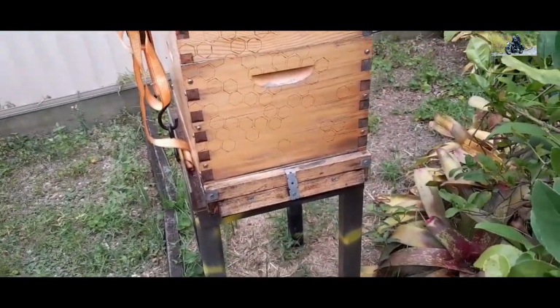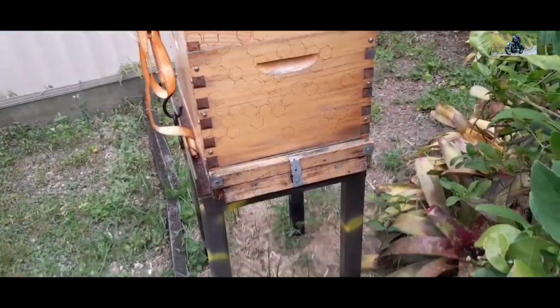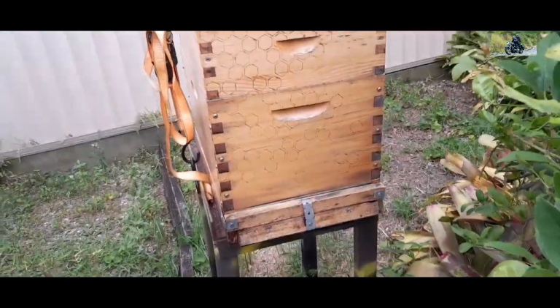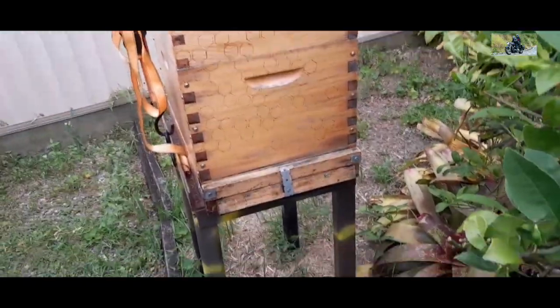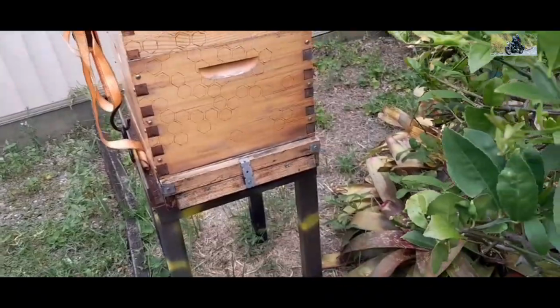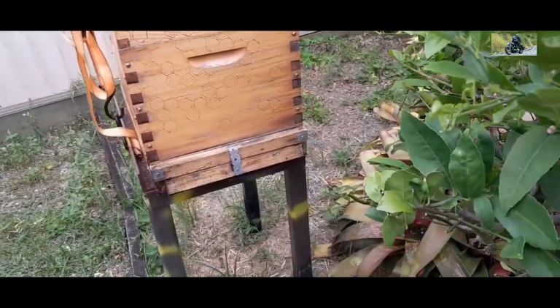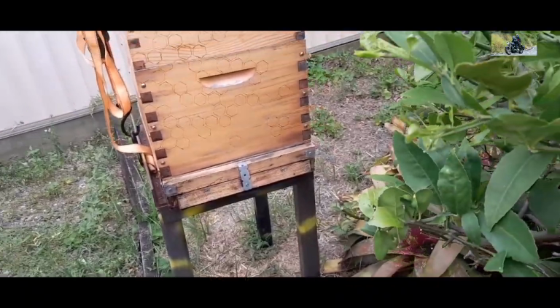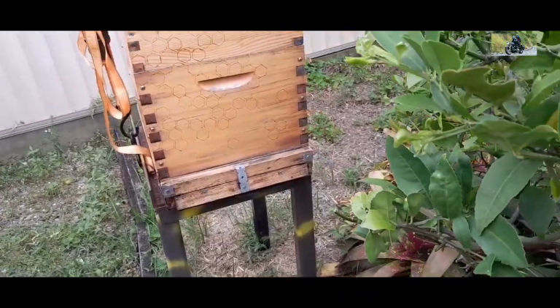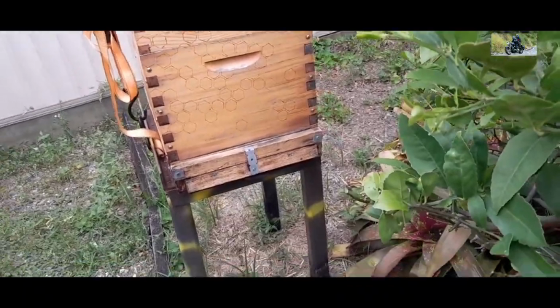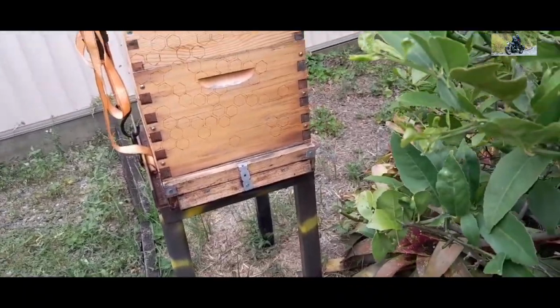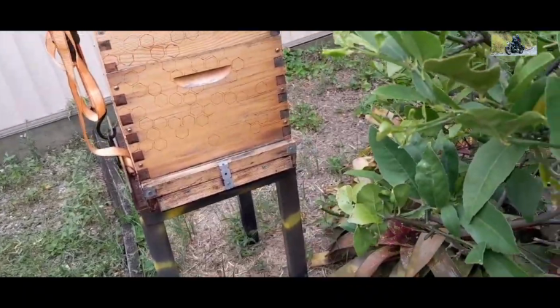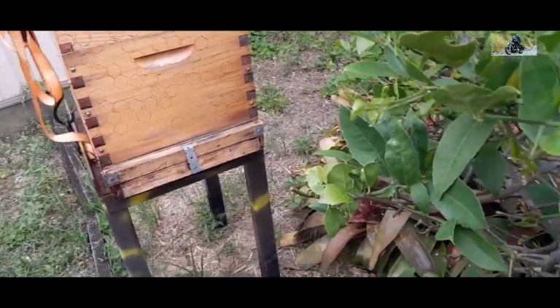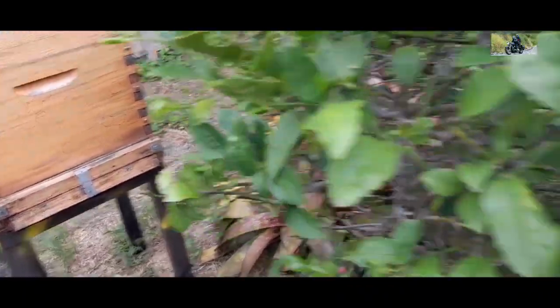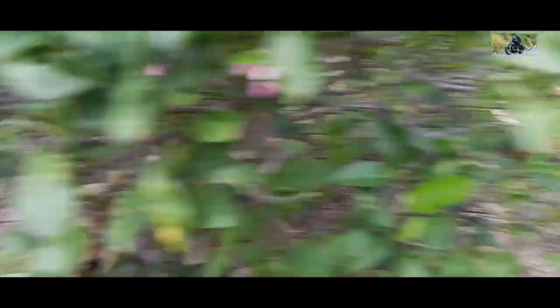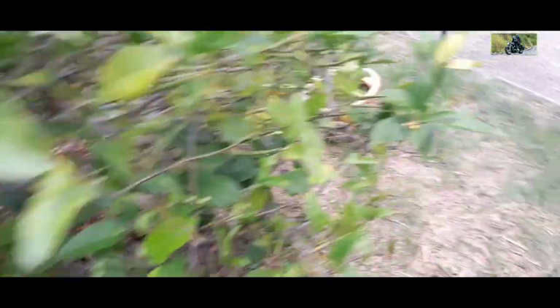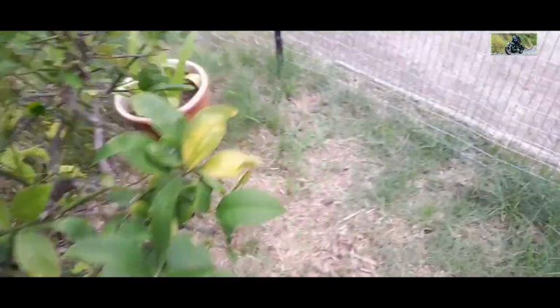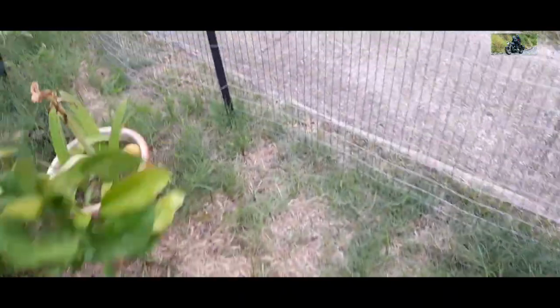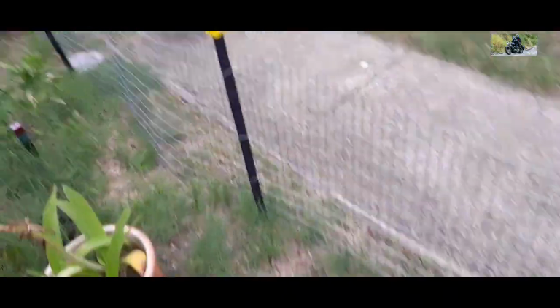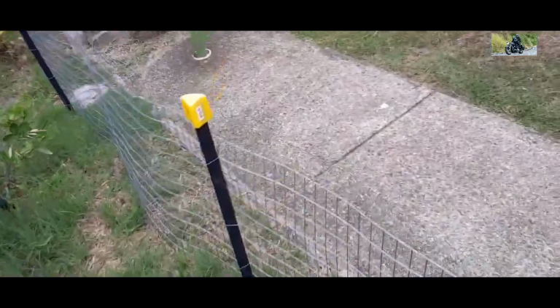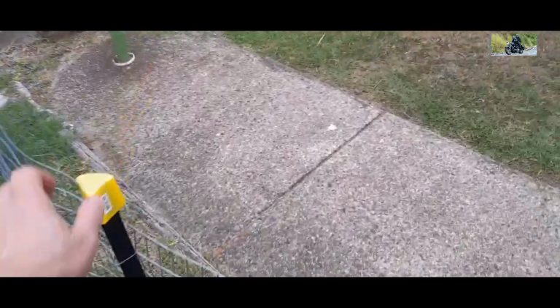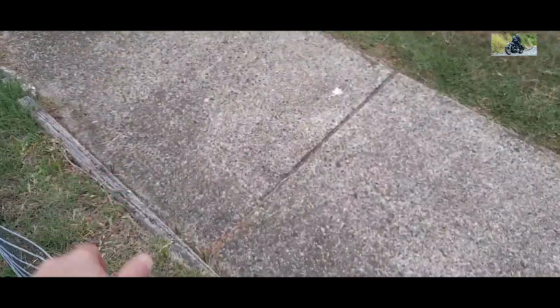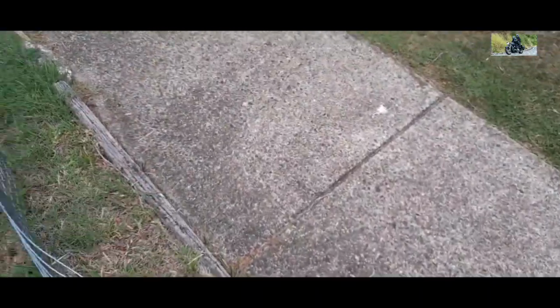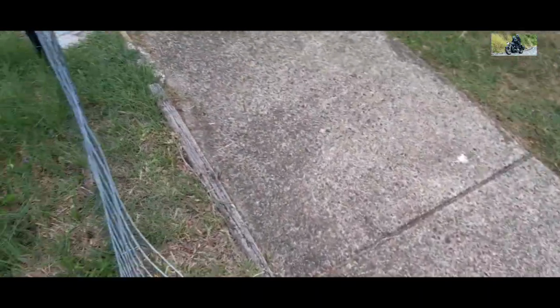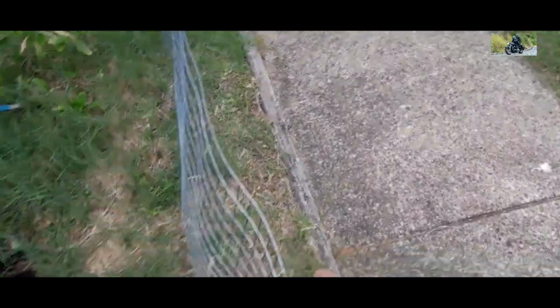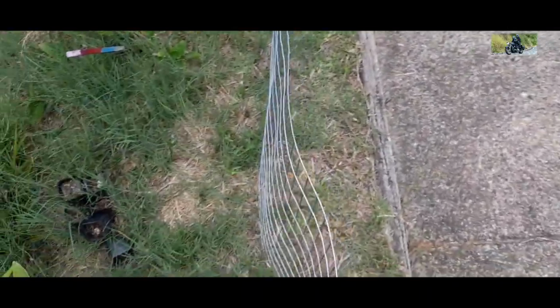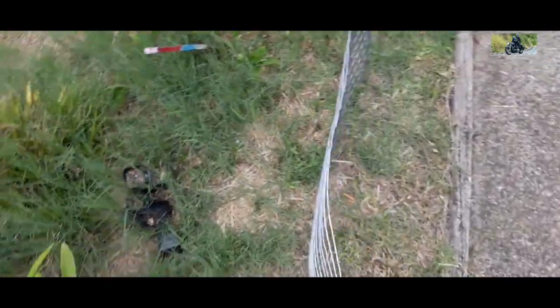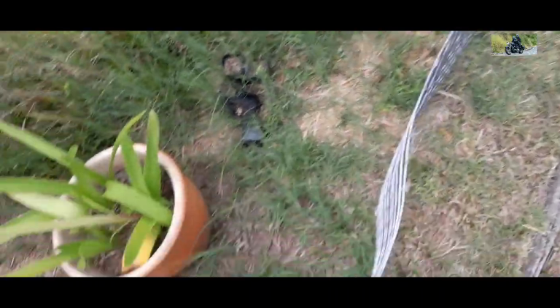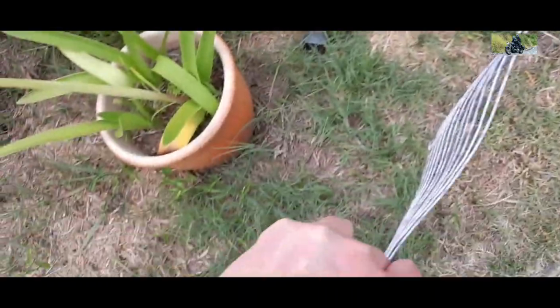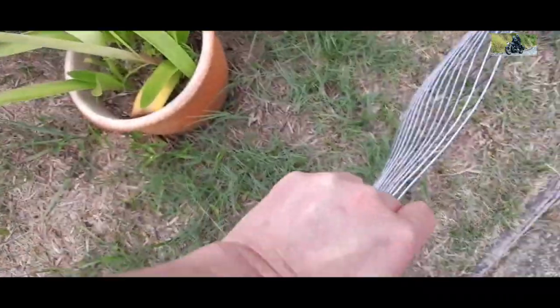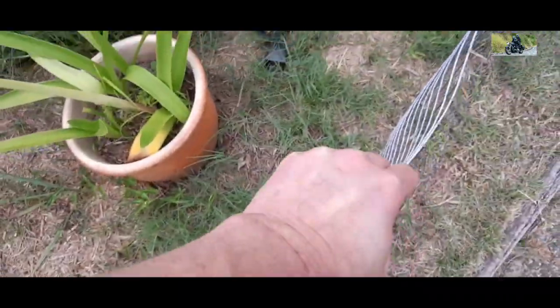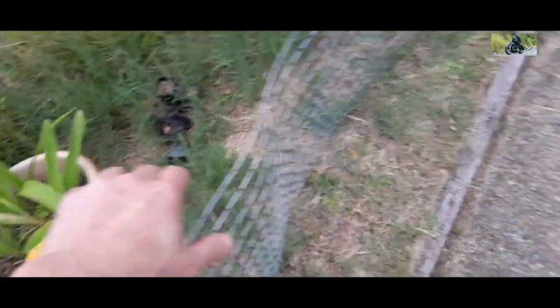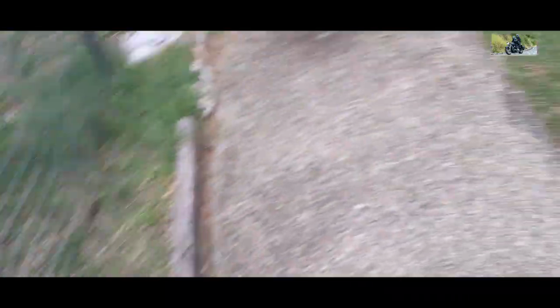That's the tray cleaned out. If anybody's never done that before, it's just so you can see what you can do. Now I'll wander back over here — step over my little fence to keep my dog out from the bees.